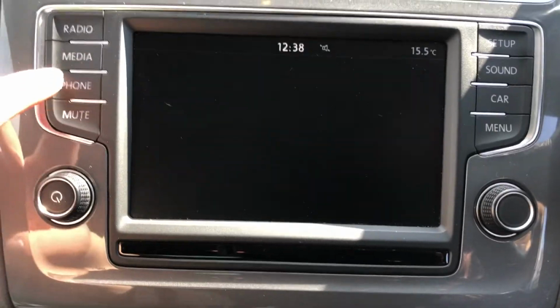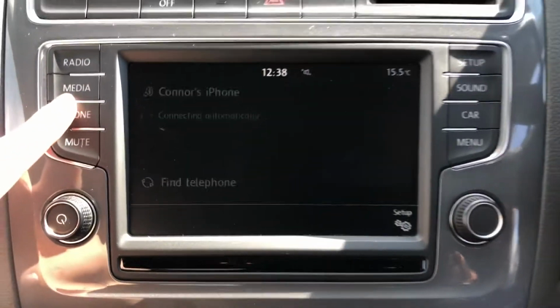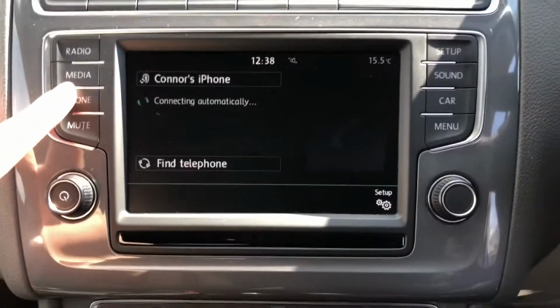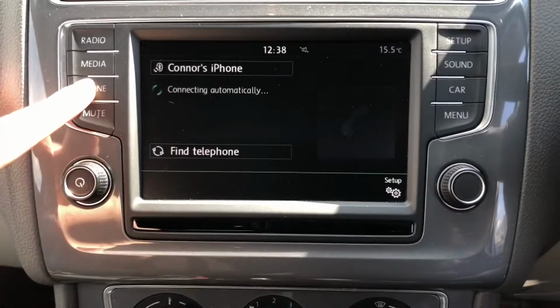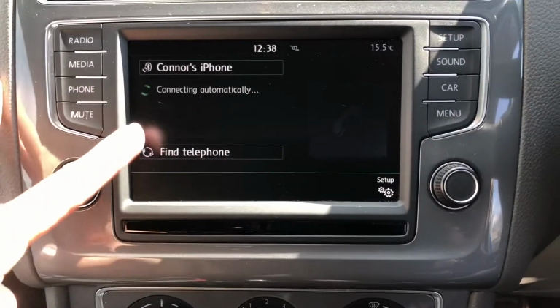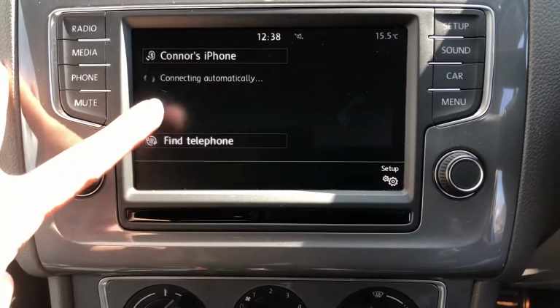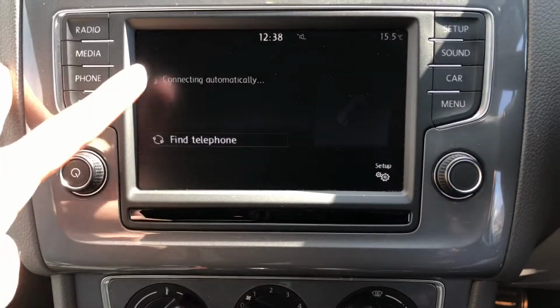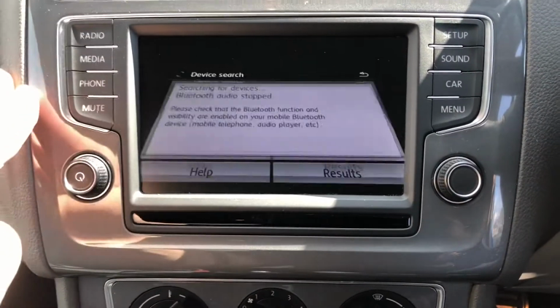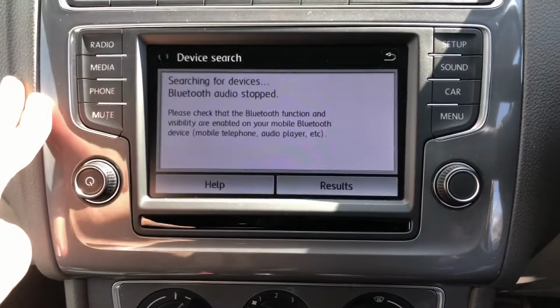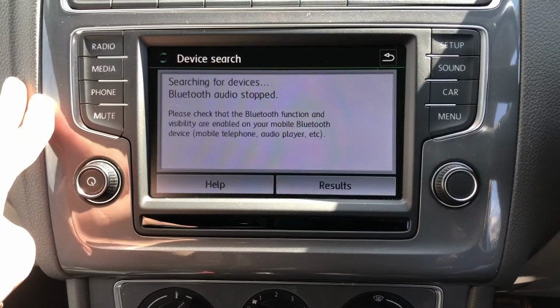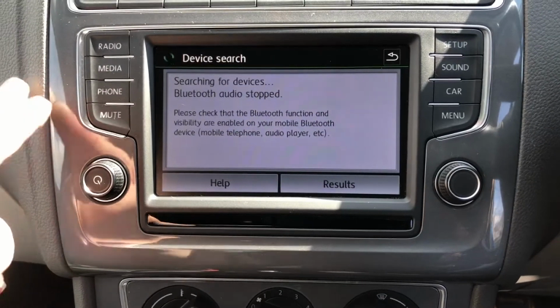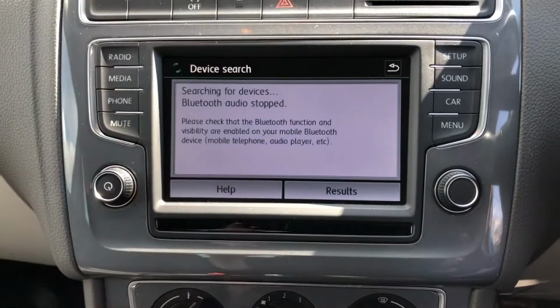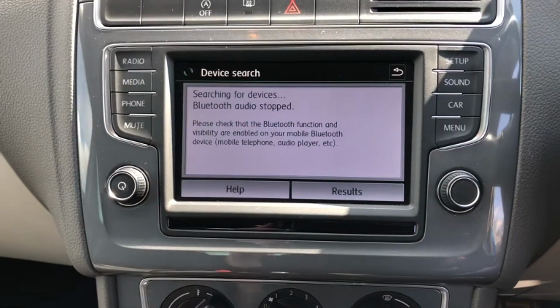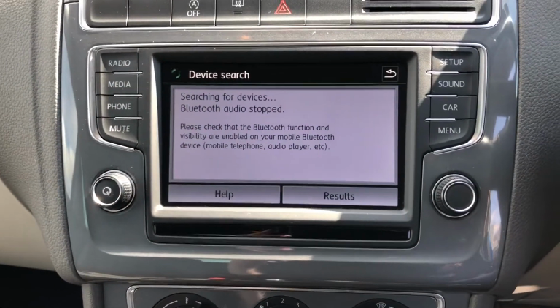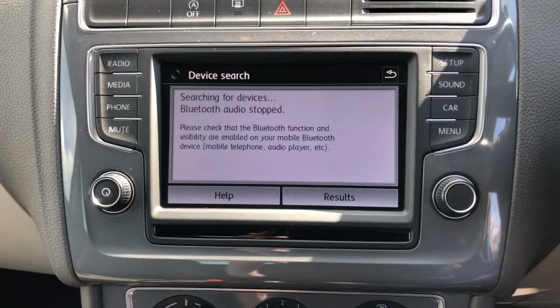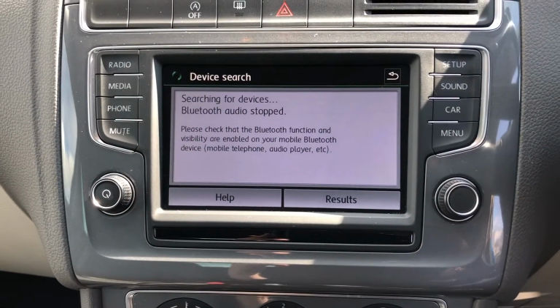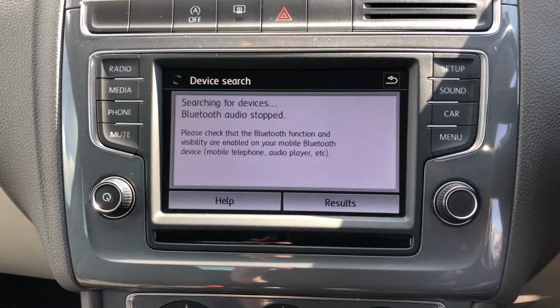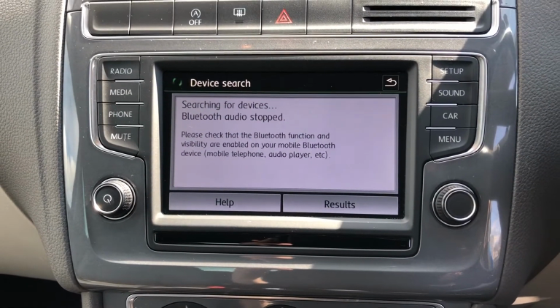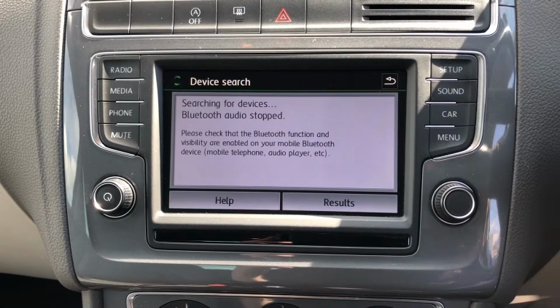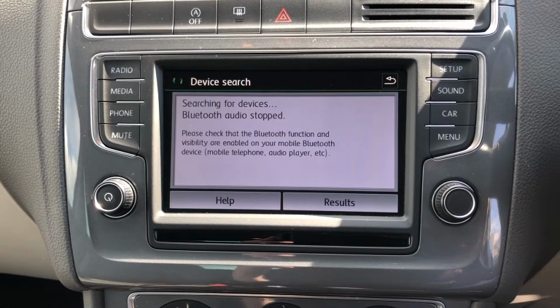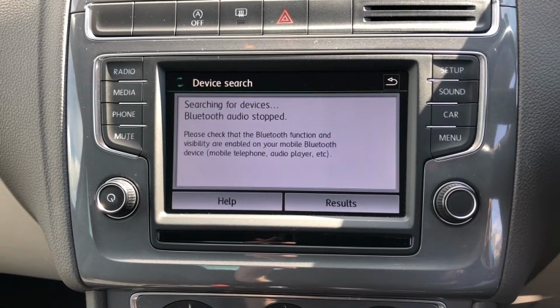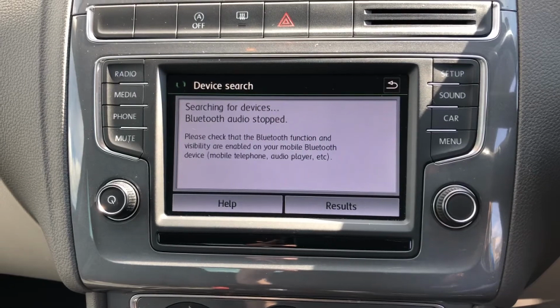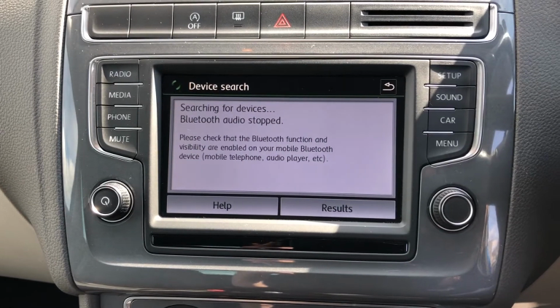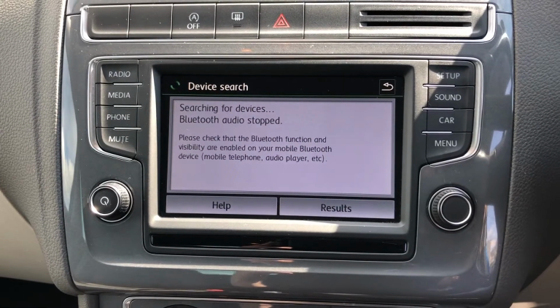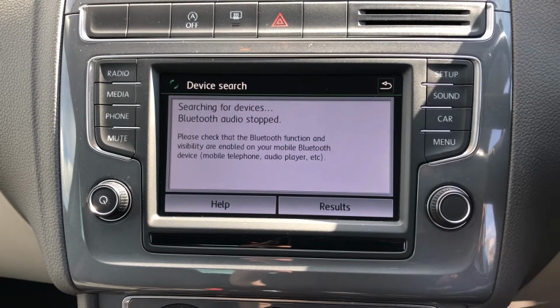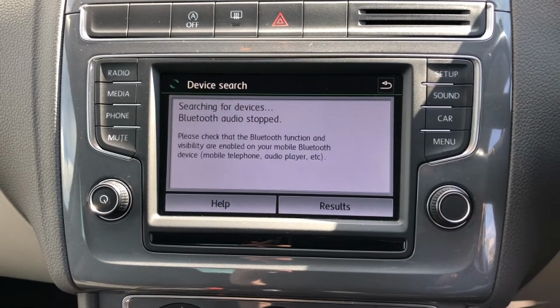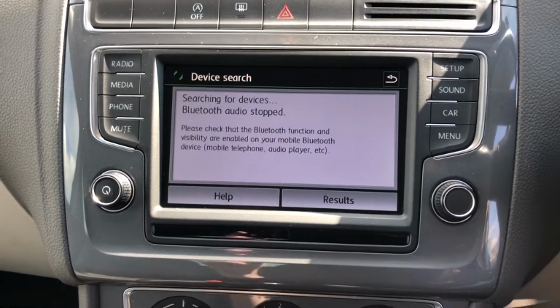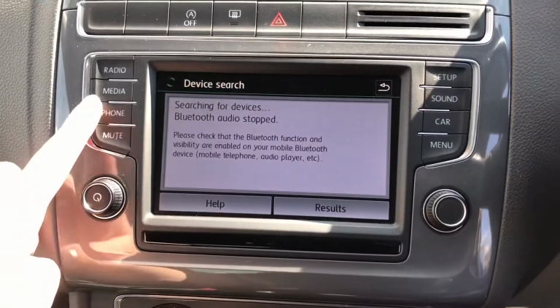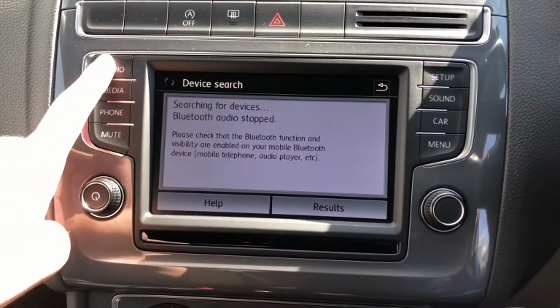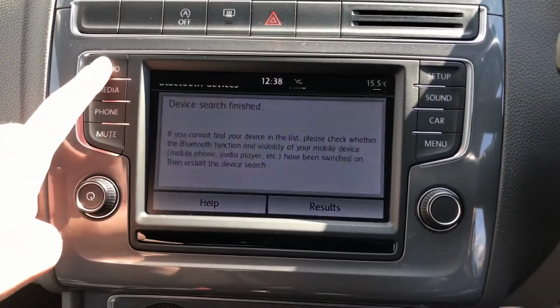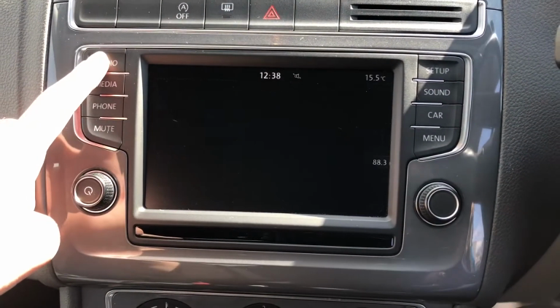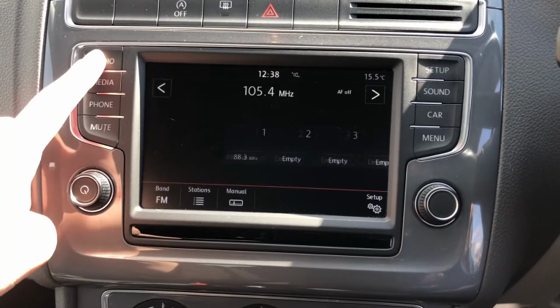Going onto phone — this means you can connect your phone to the car via Bluetooth to receive or make calls, as well as listen to your own music, without even having to pick your phone up. So it's a fantastic safety feature, as the driver will be fully focused on the road ahead.